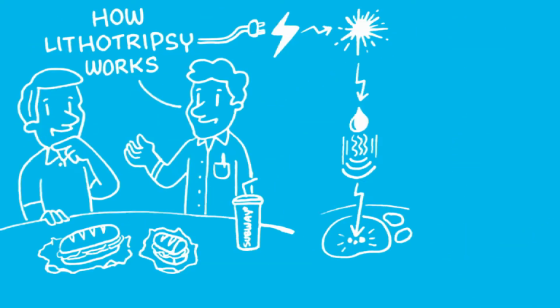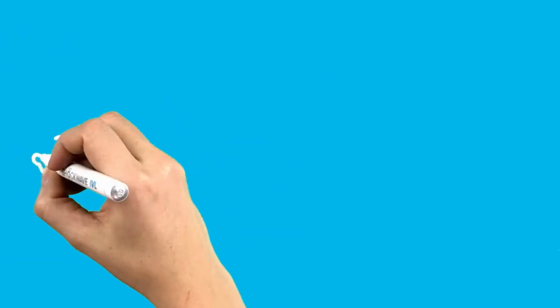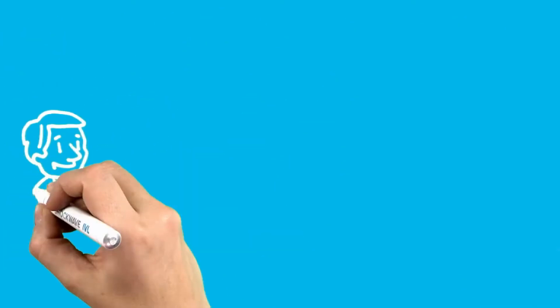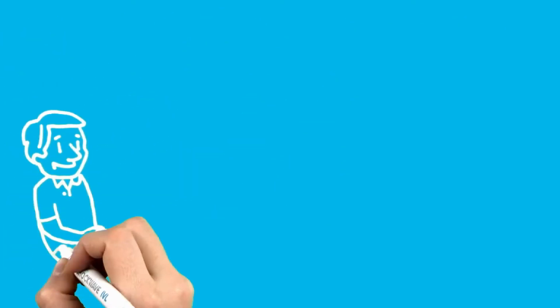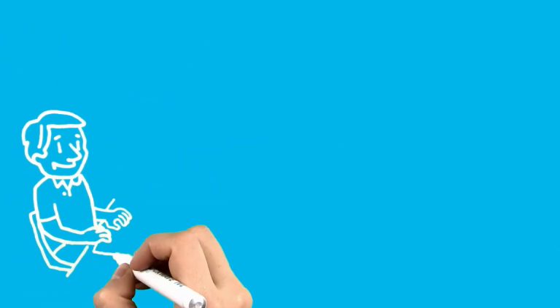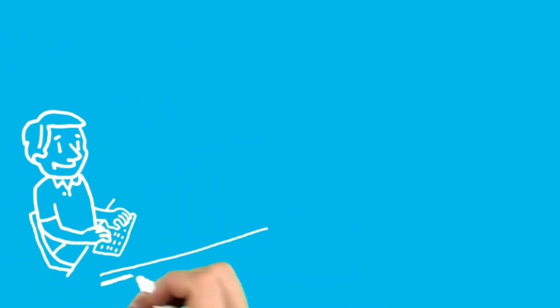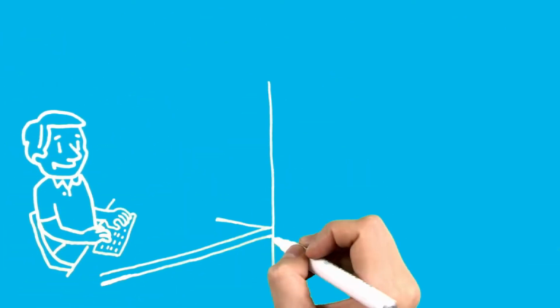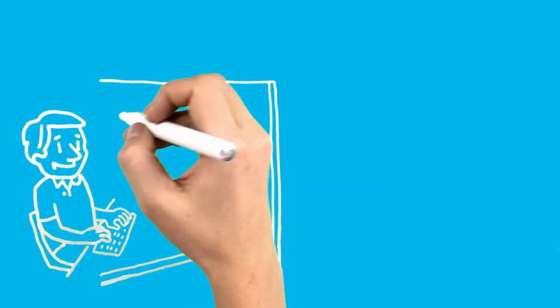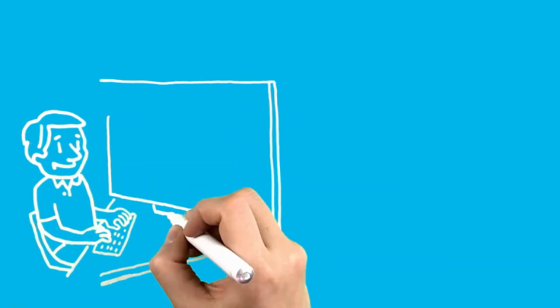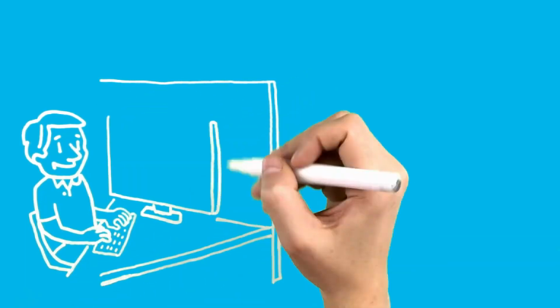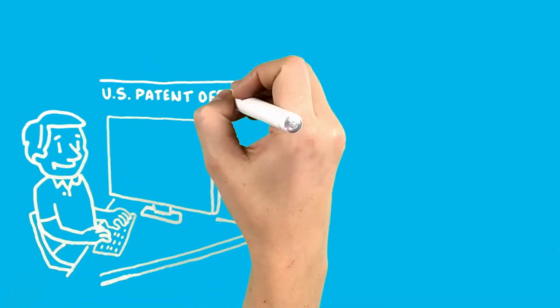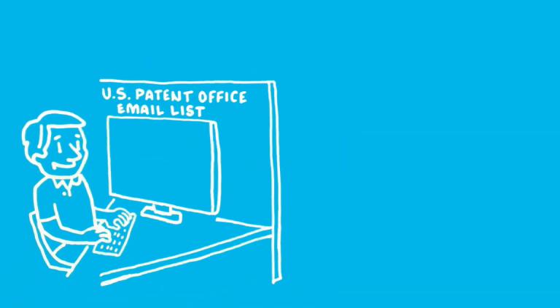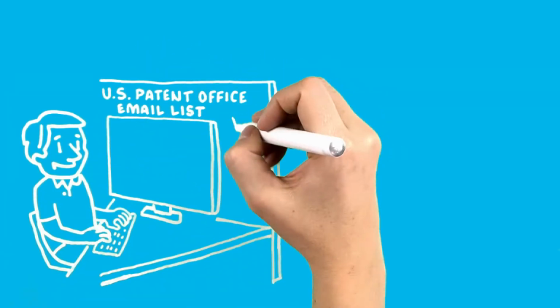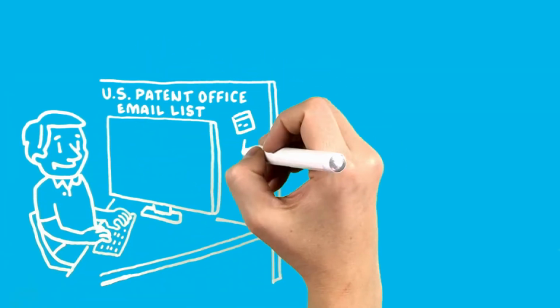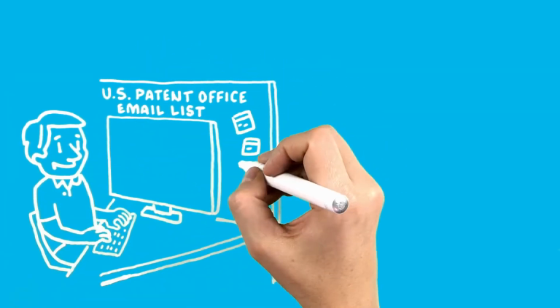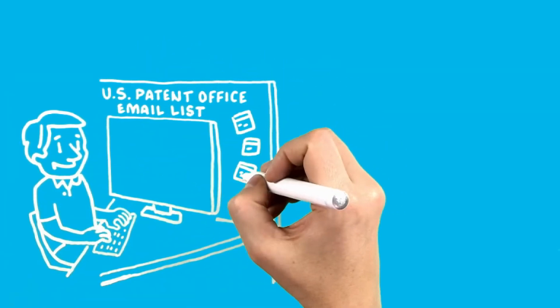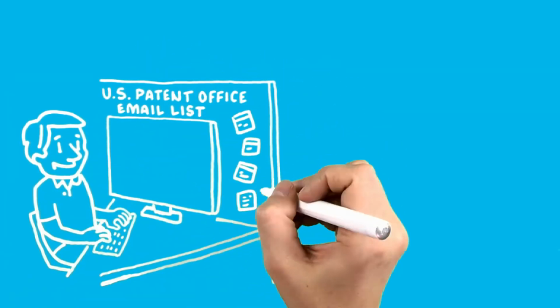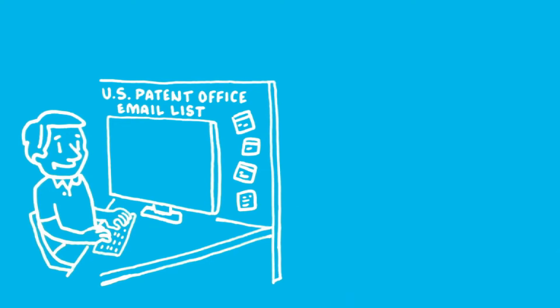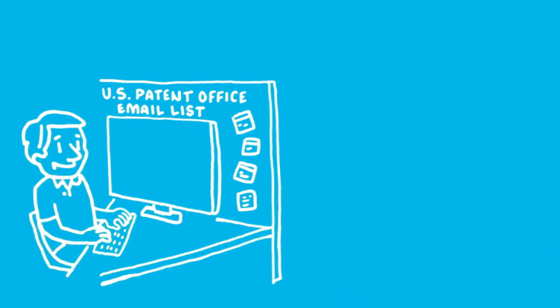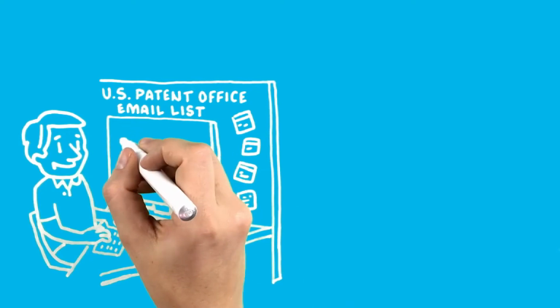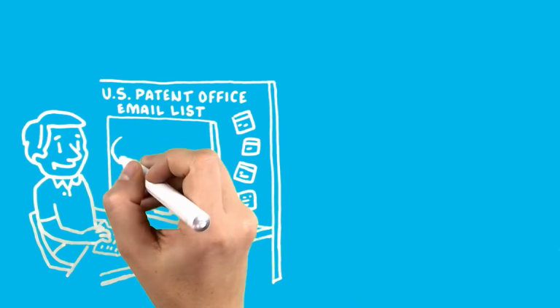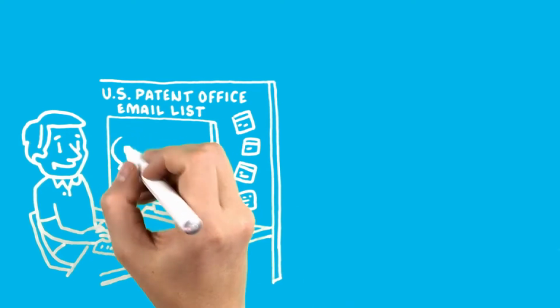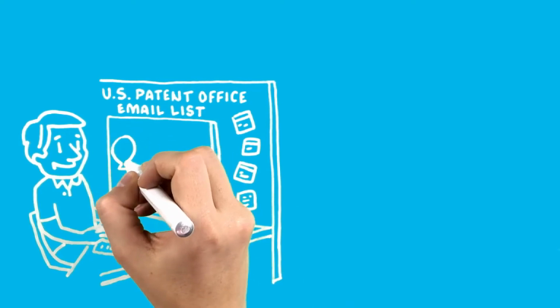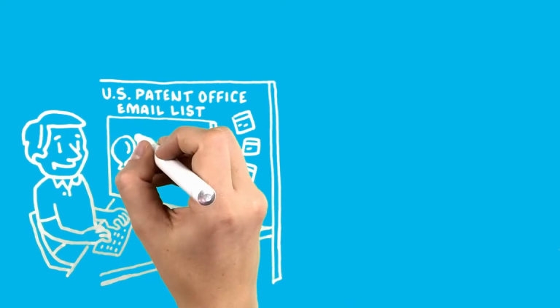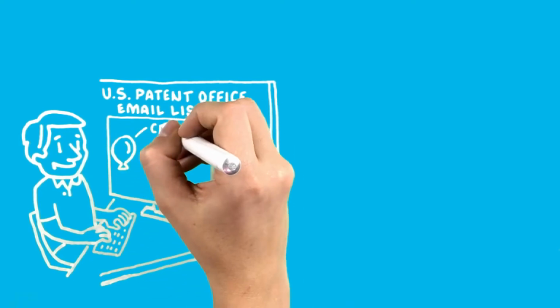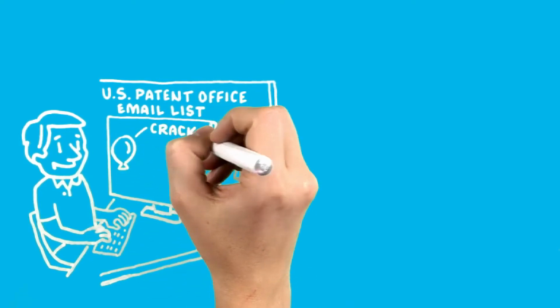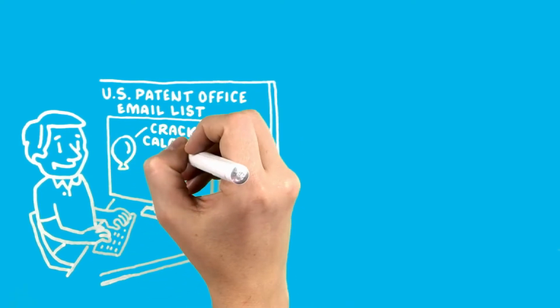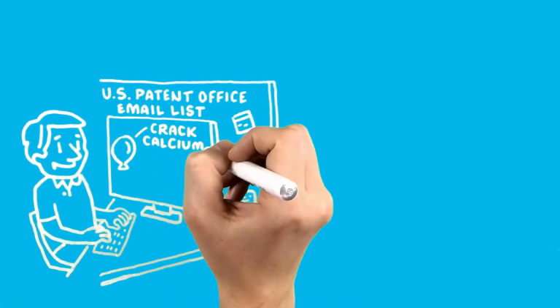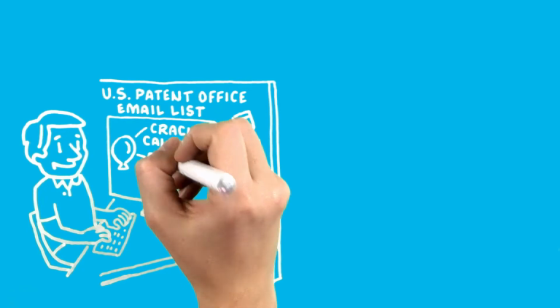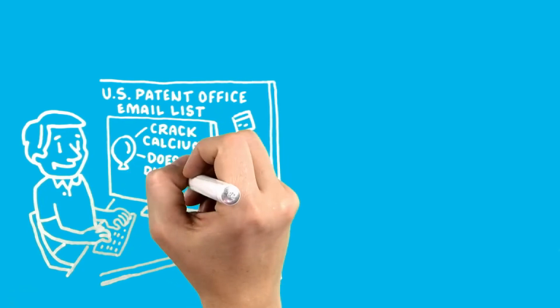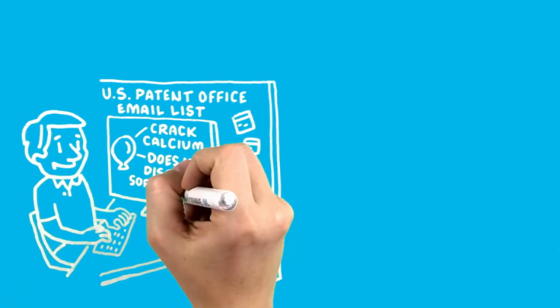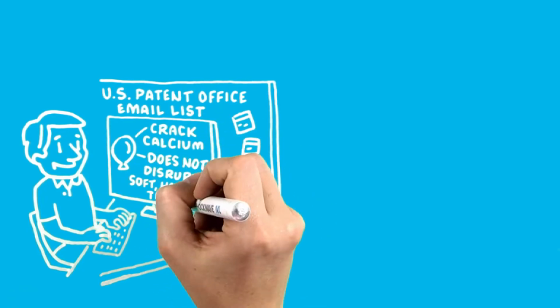Fast forward two weeks. Daniel had subscribed to a U.S. Patent Office email list to monitor hundreds of new patents published each week. One described a scoring balloon and claimed the technology could crack calcium in the vessel but not disrupt soft, healthy tissue.